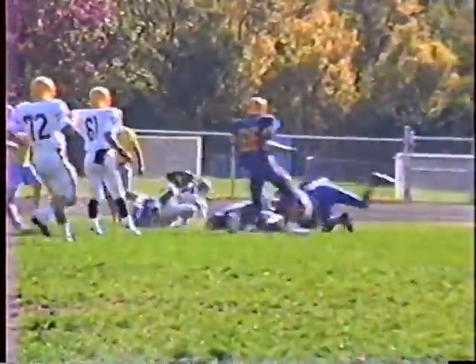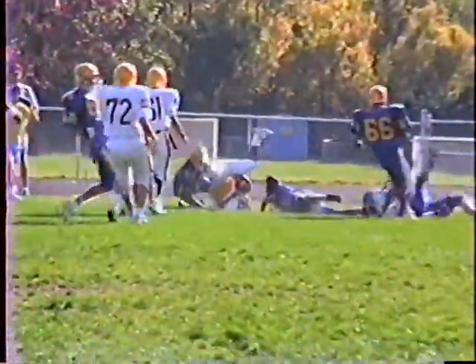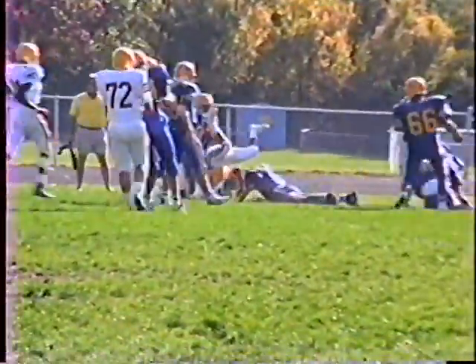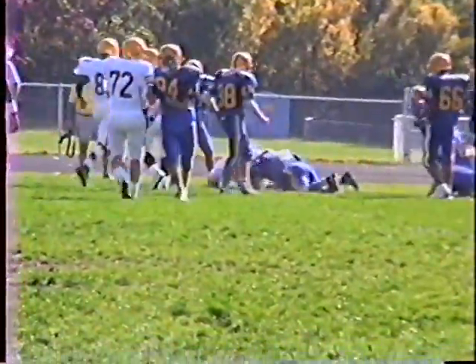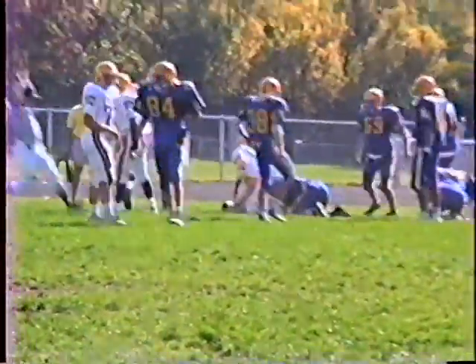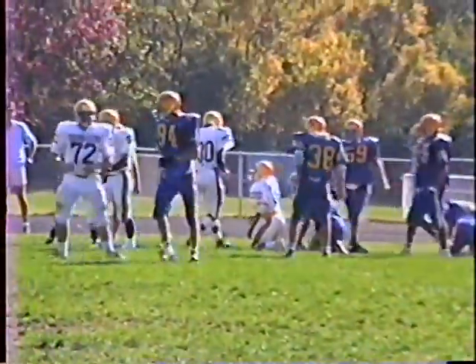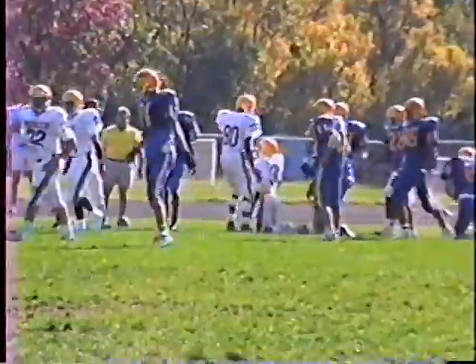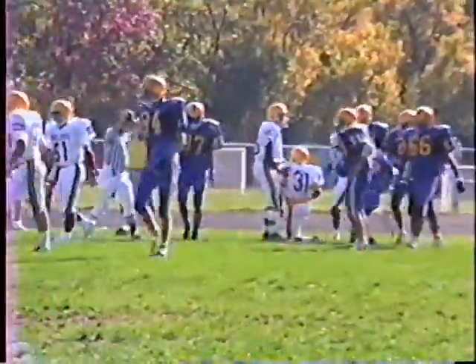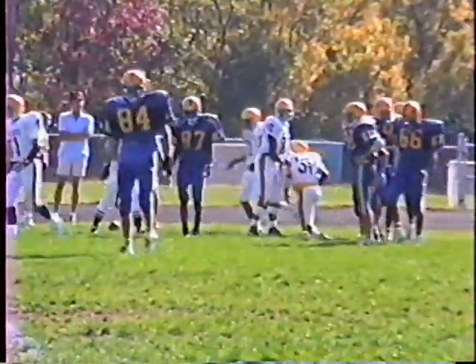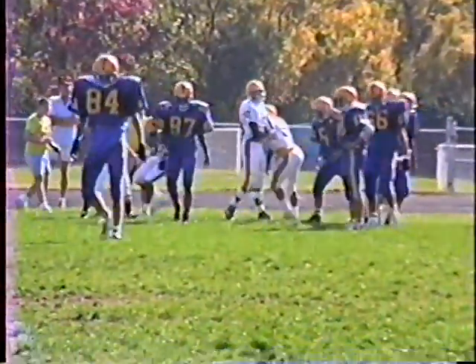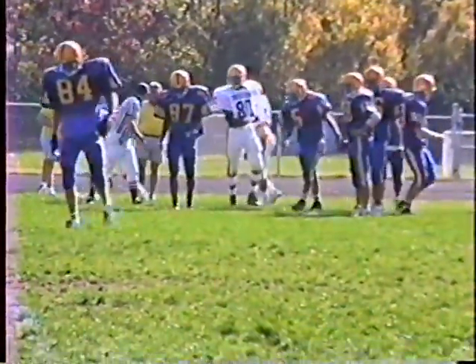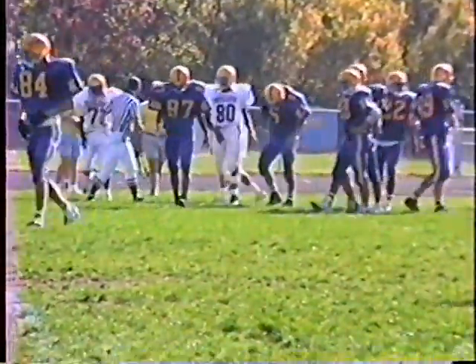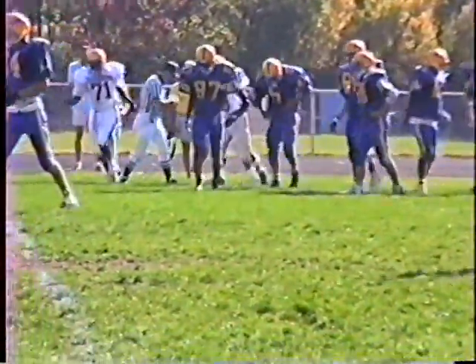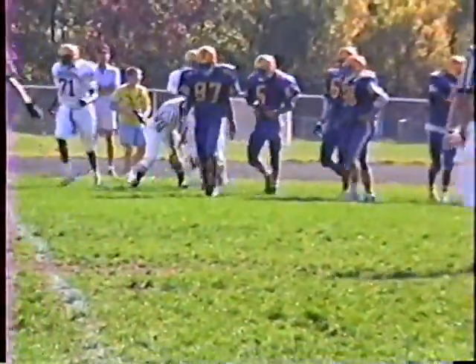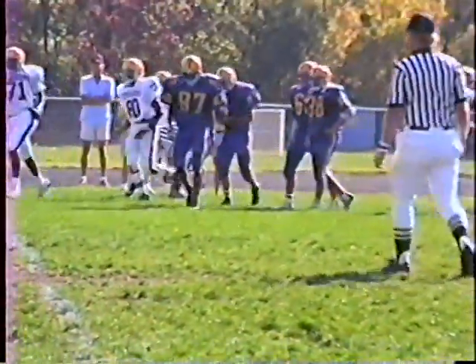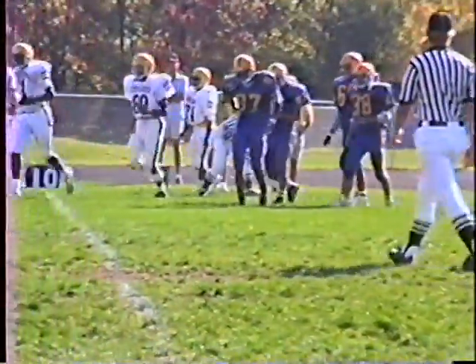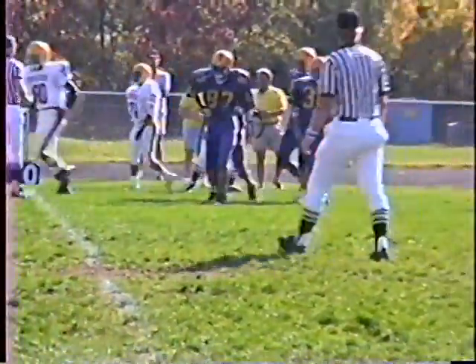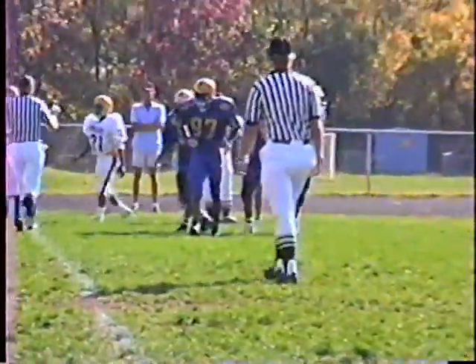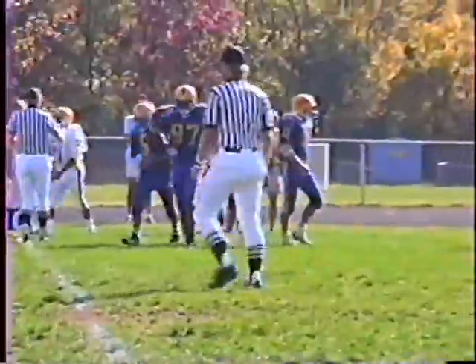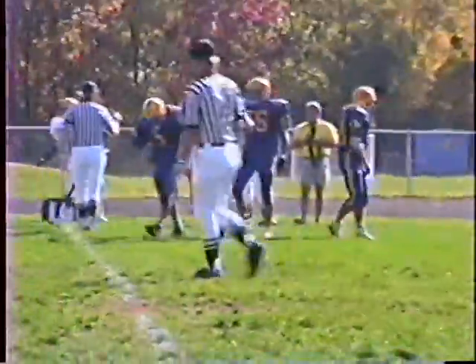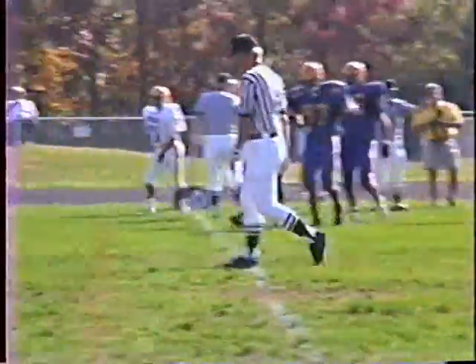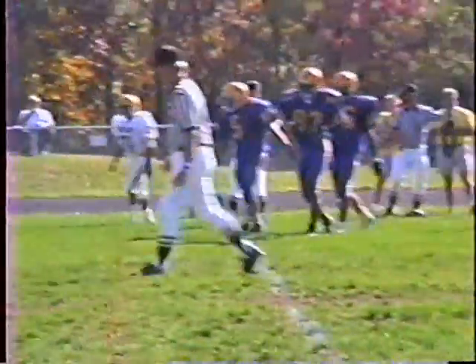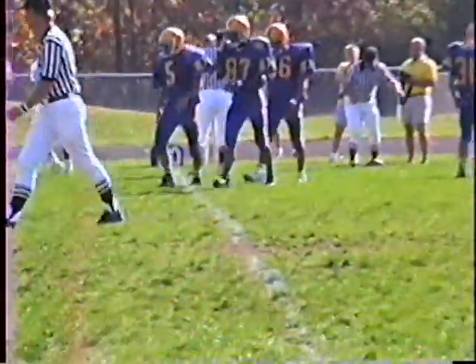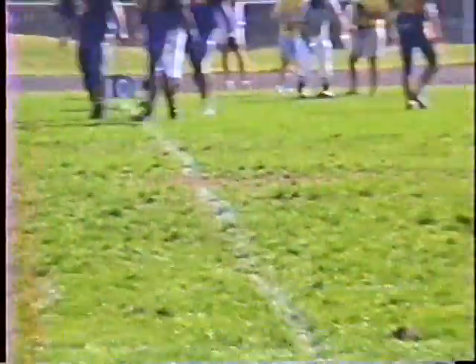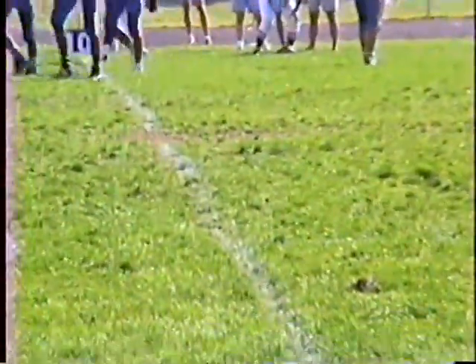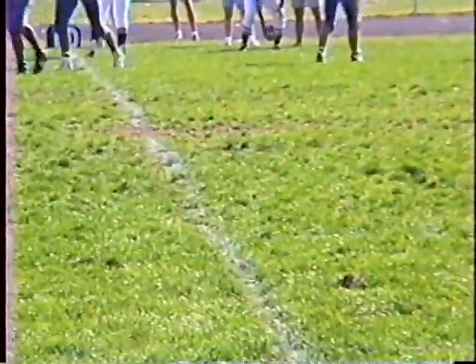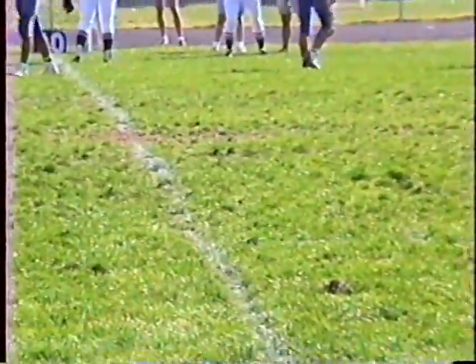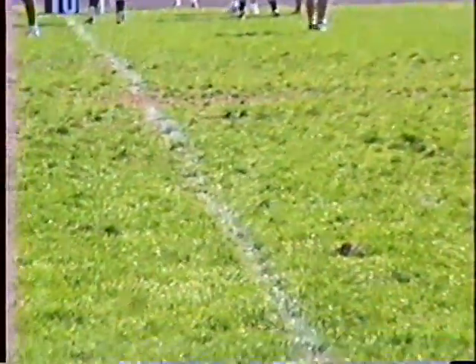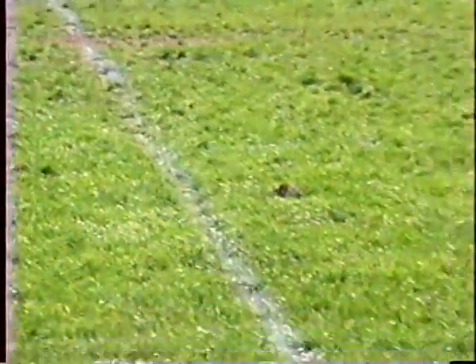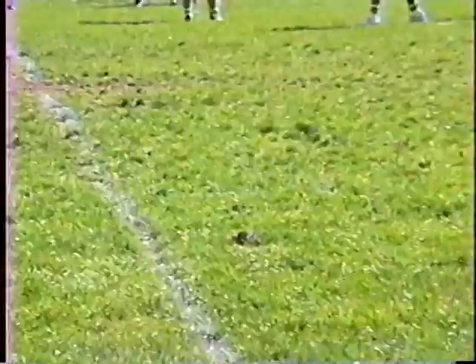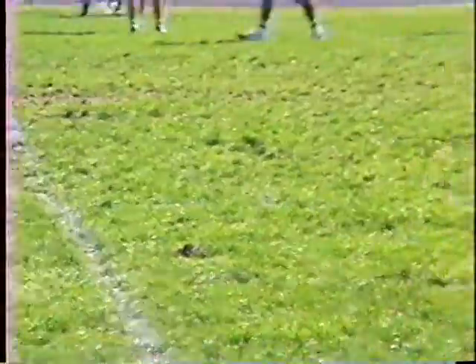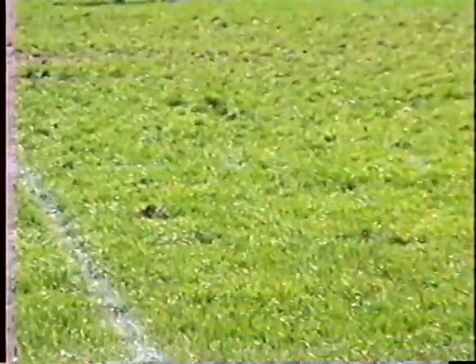Pitchback to 31, William Coulth. Flag in the backfield. It's holding against Luther North.